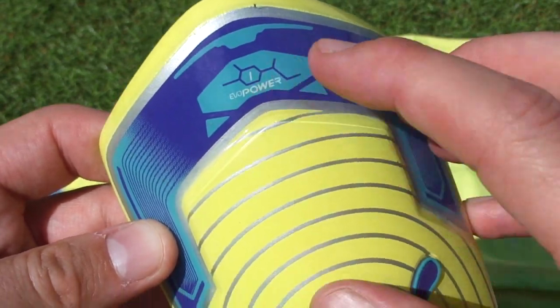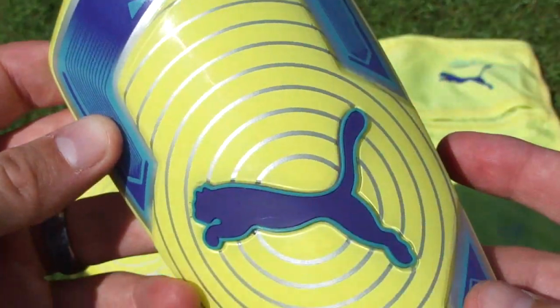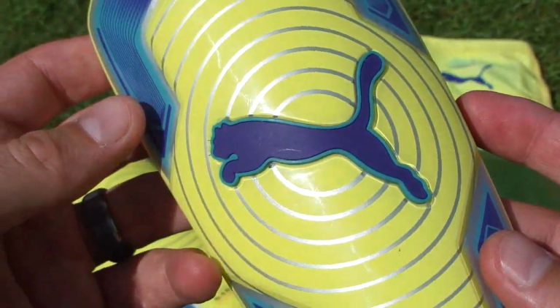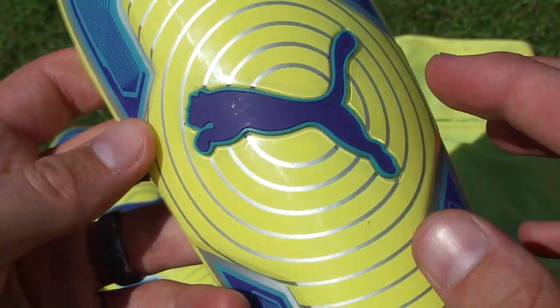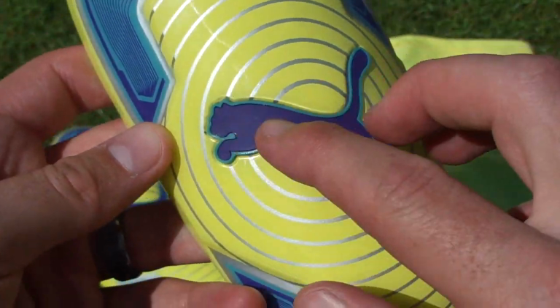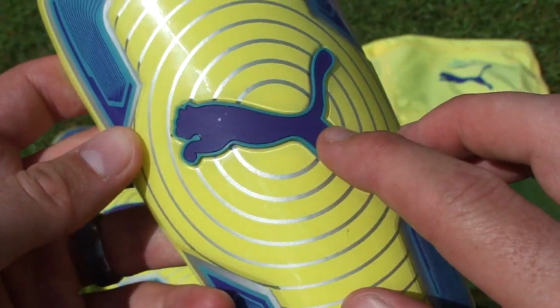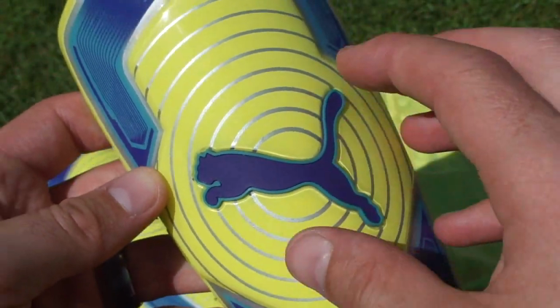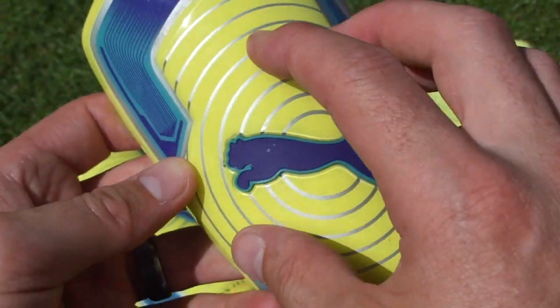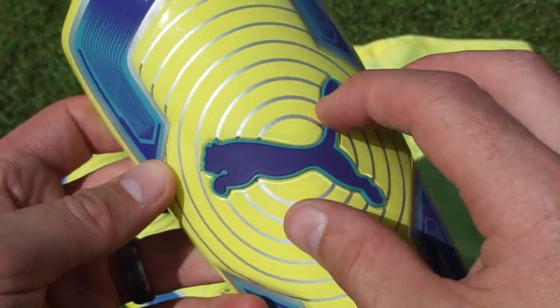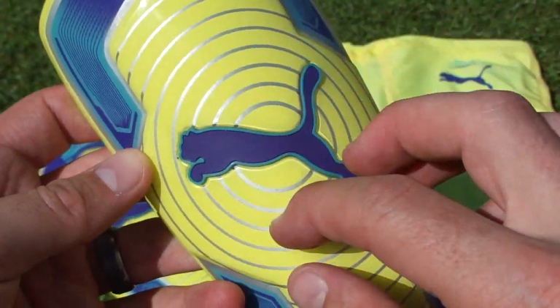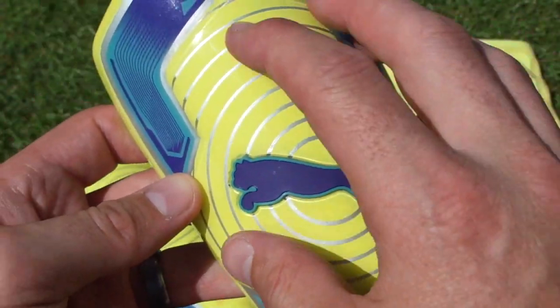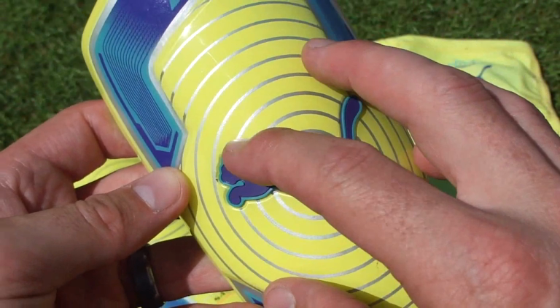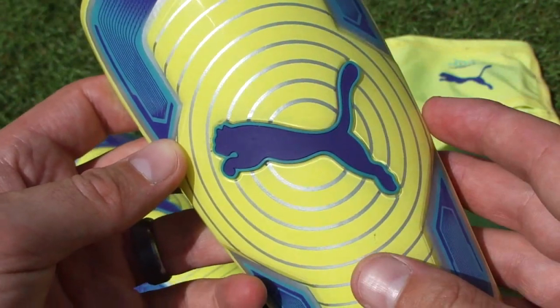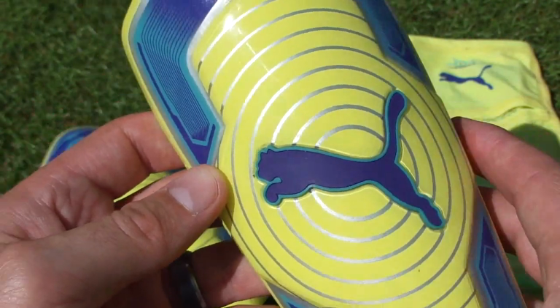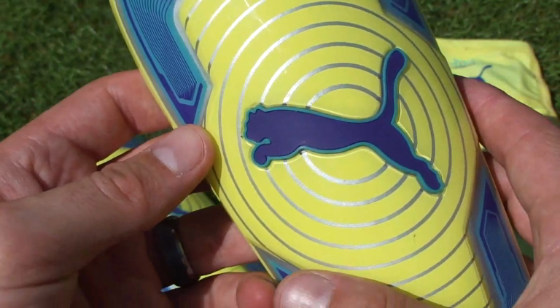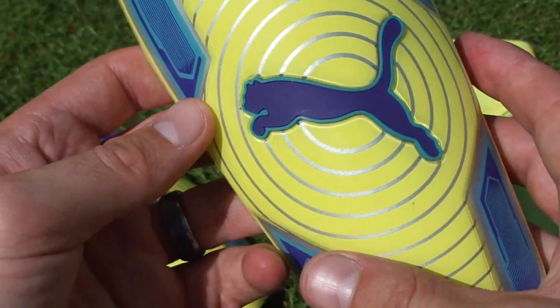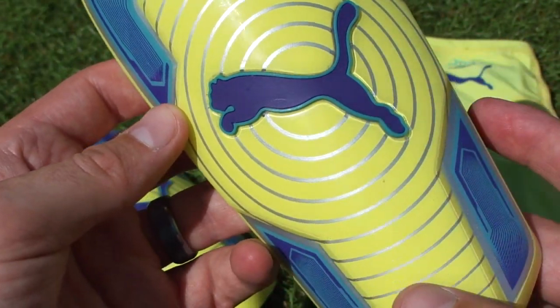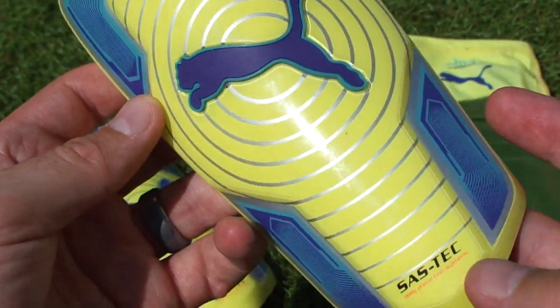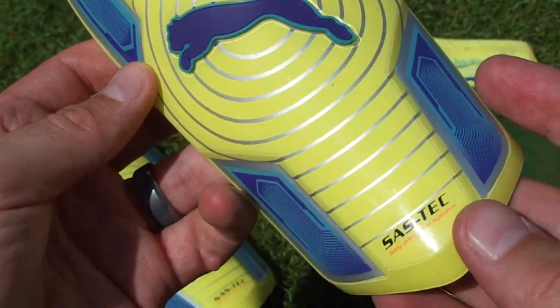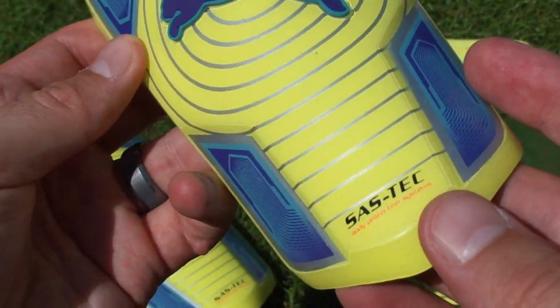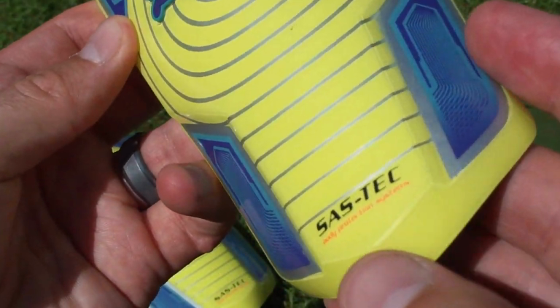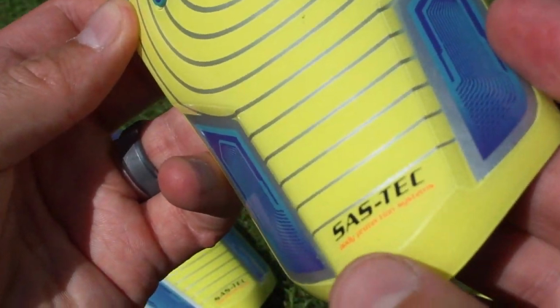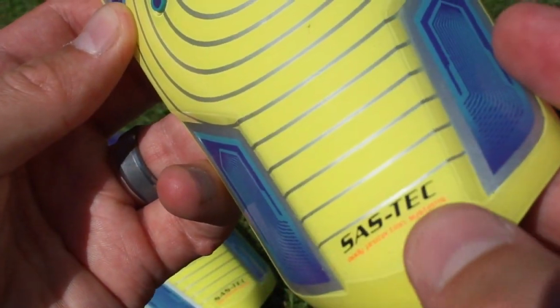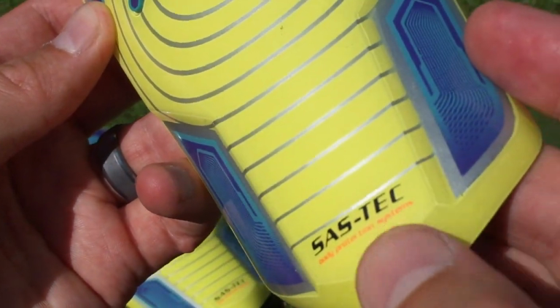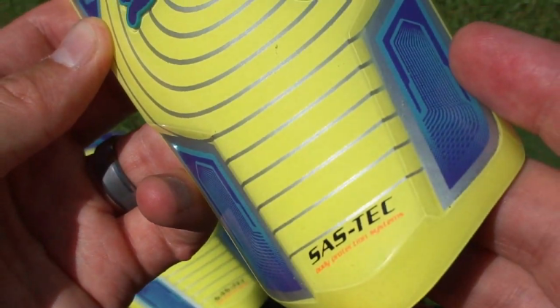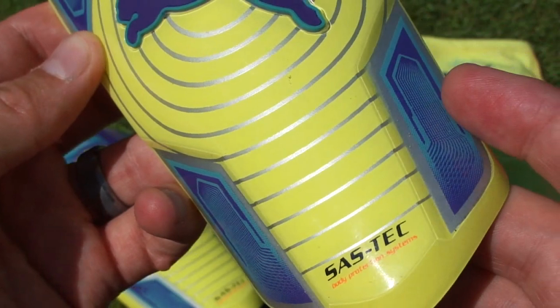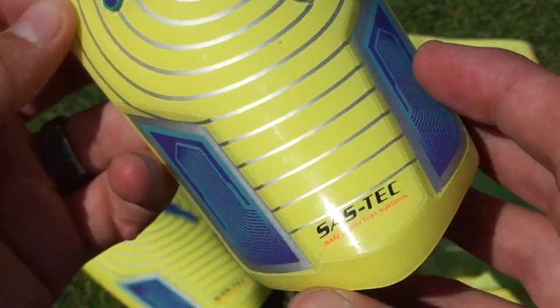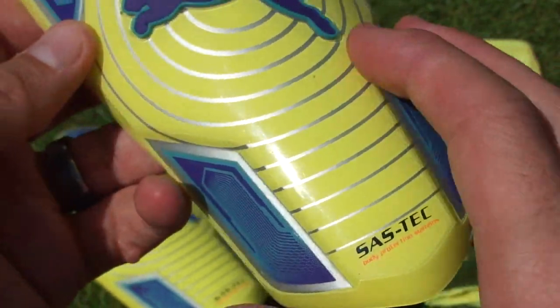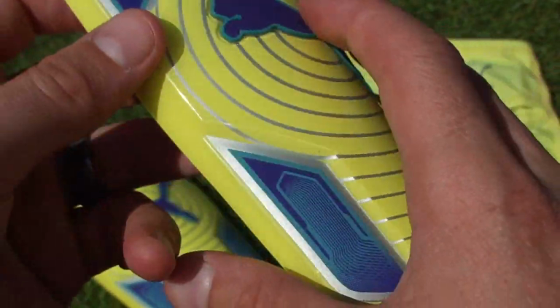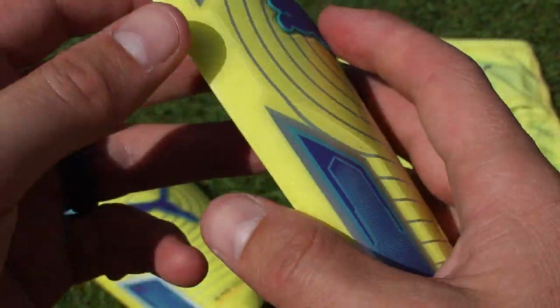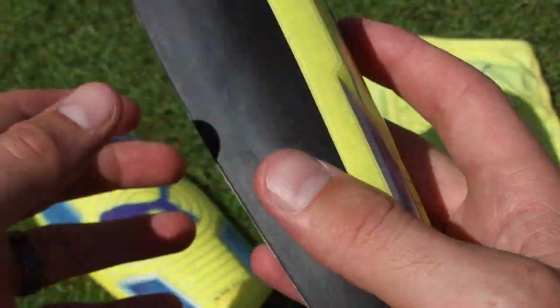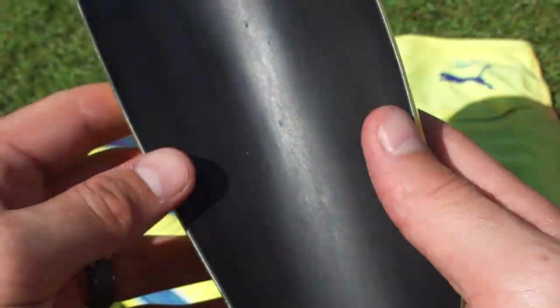It's the Evil Power One — you get your big Puma hit on this target-style design, it's got that yellow-blue colorway, and then at the bottom it shows that it has SAS Tech foam.